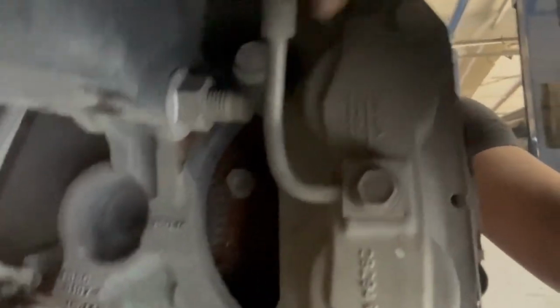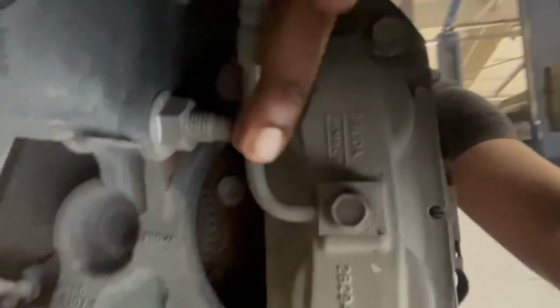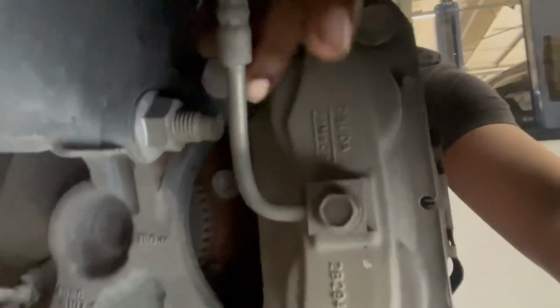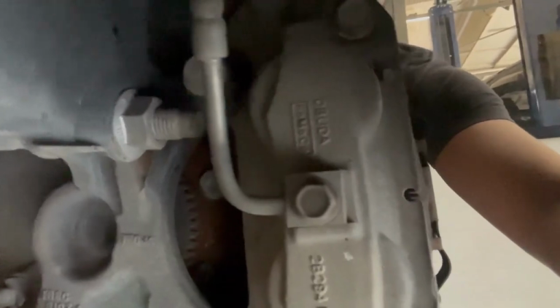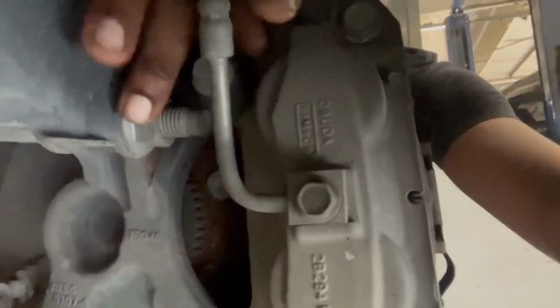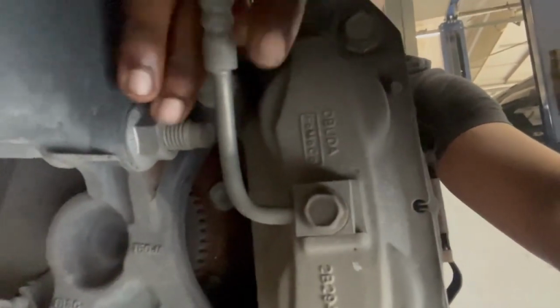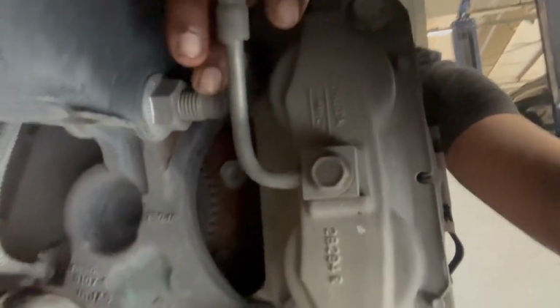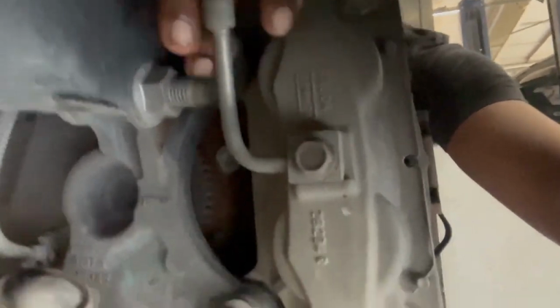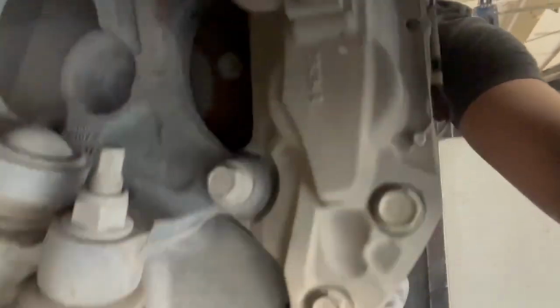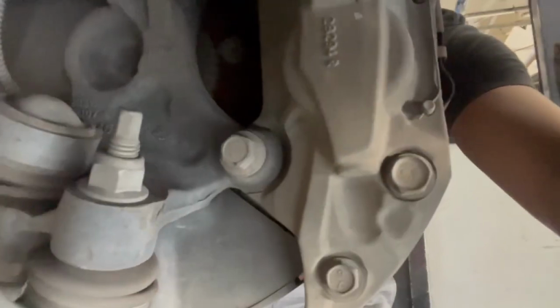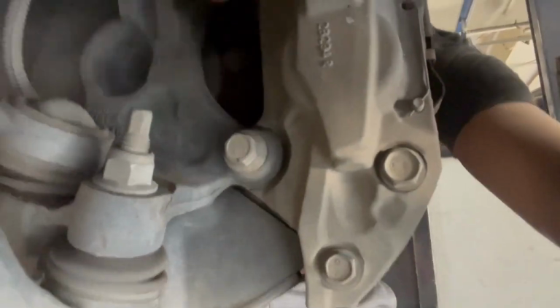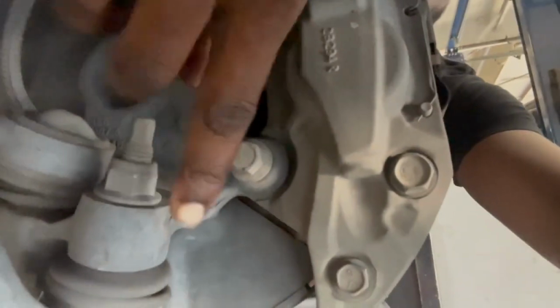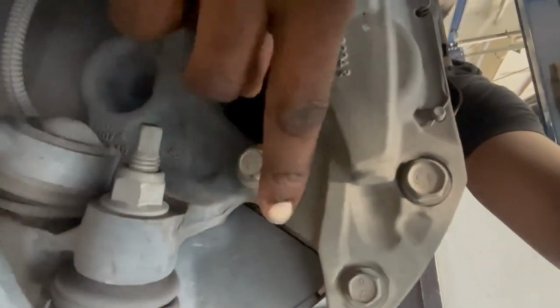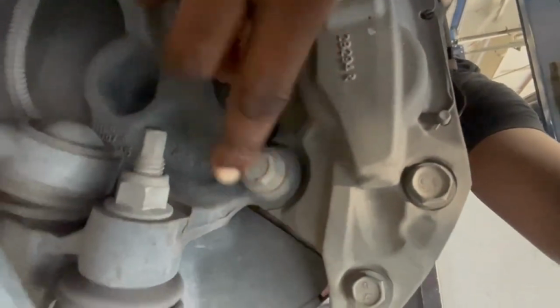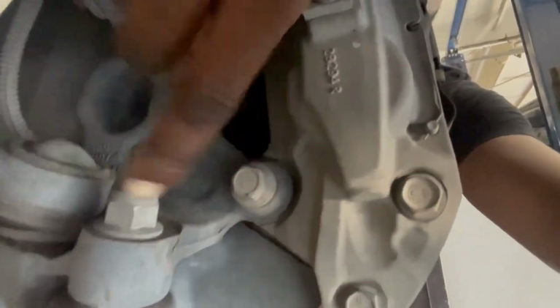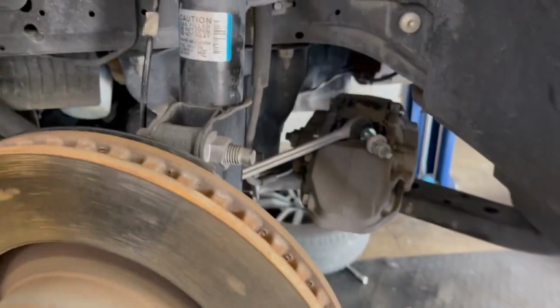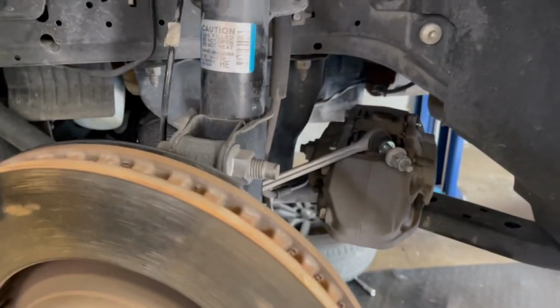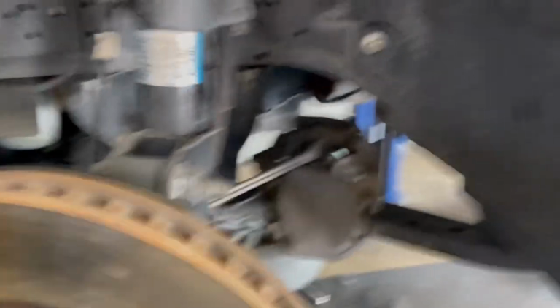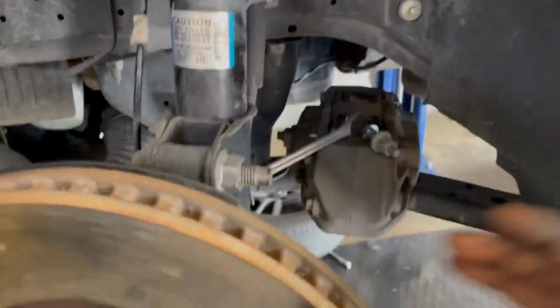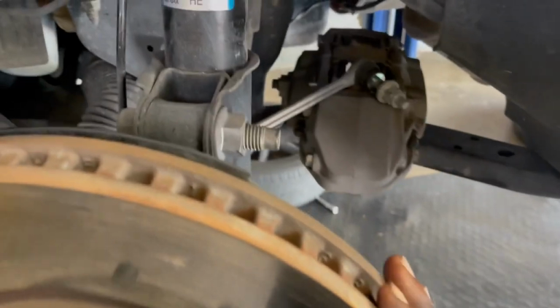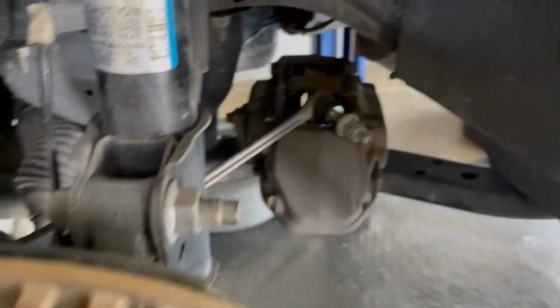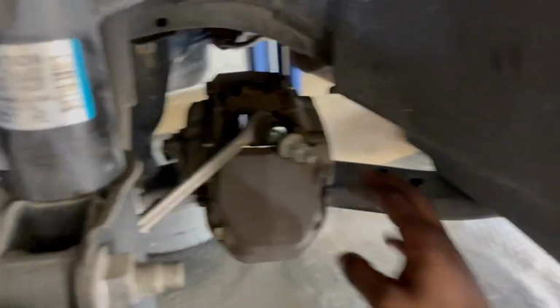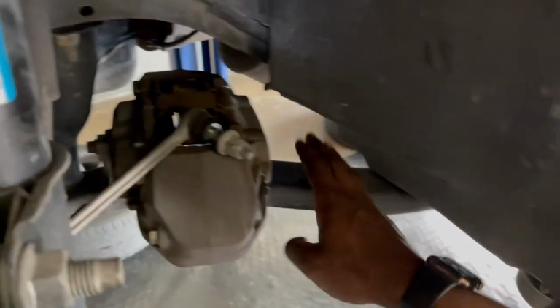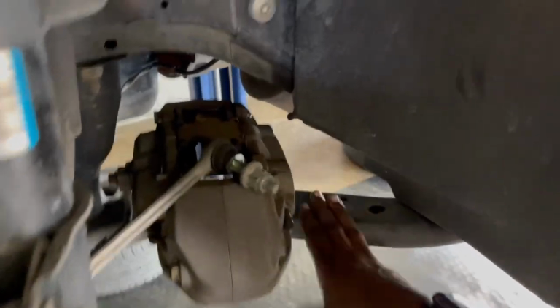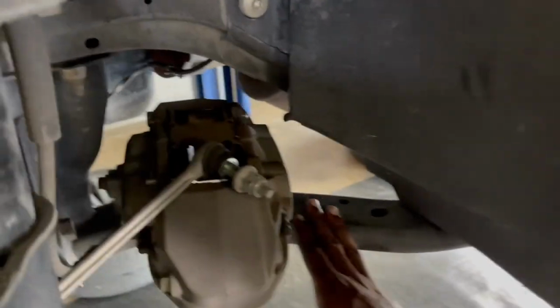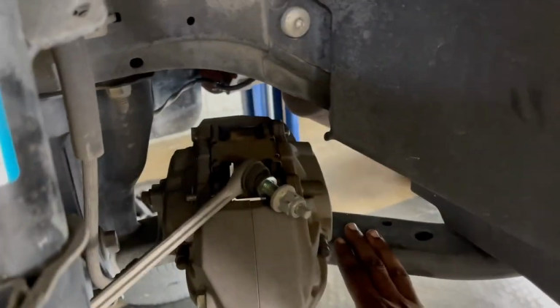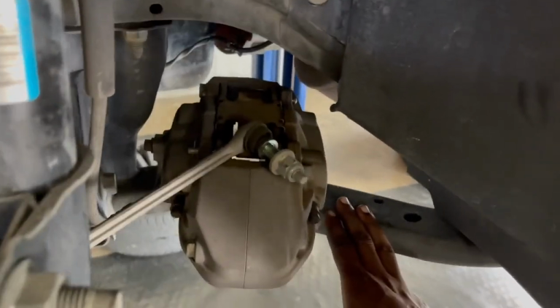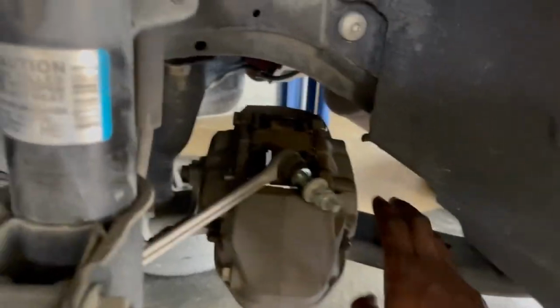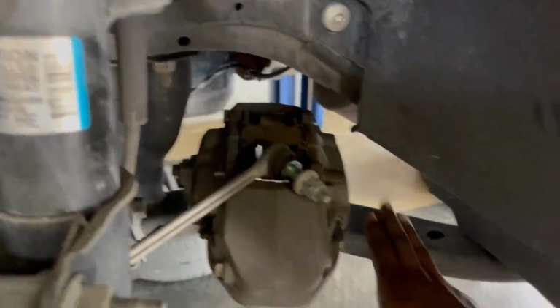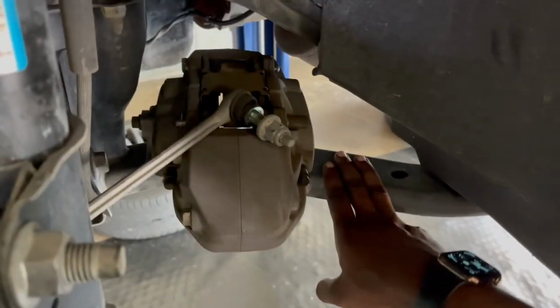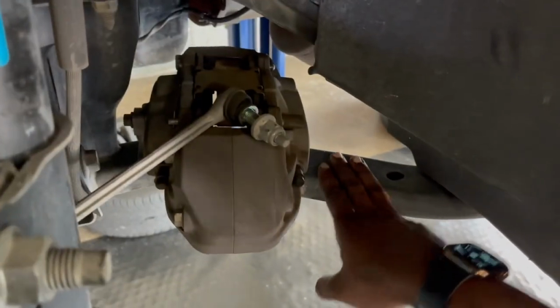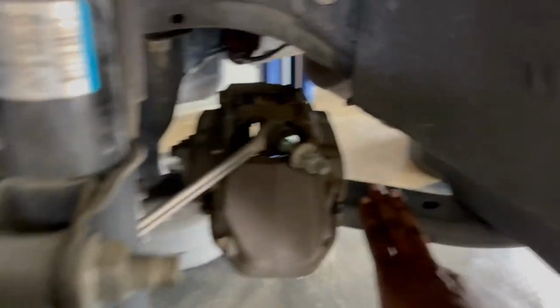We have to remove the caliper, so we have to get this bolt off and this bolt off. Once you get the caliper off, you can go ahead and push it out the way and let it sit on the K-member.